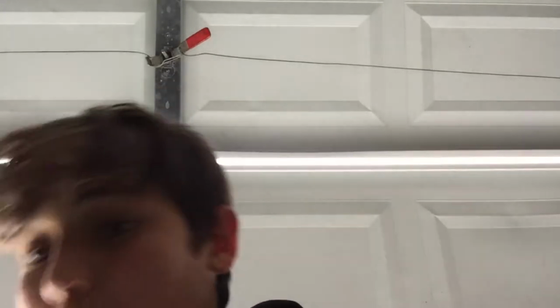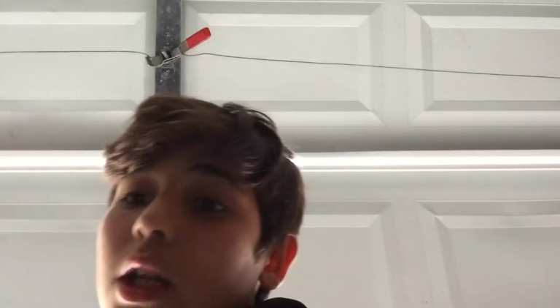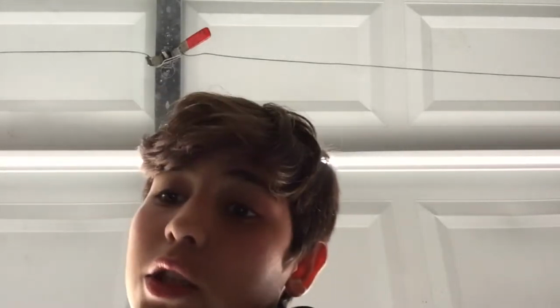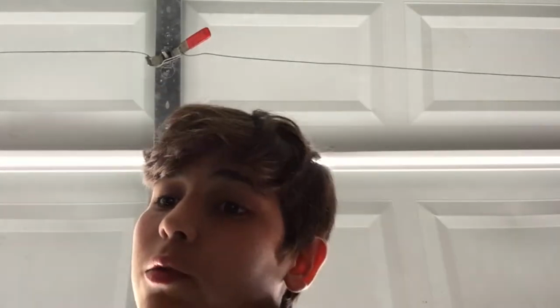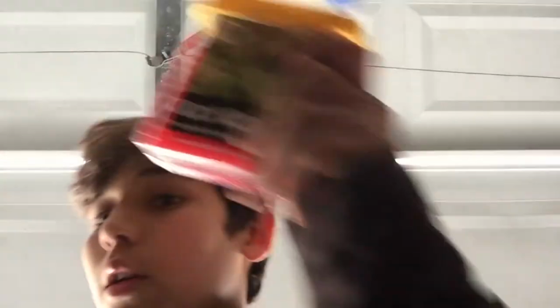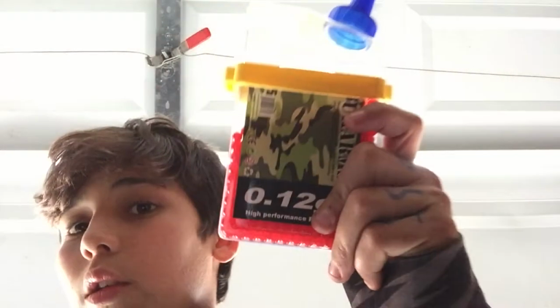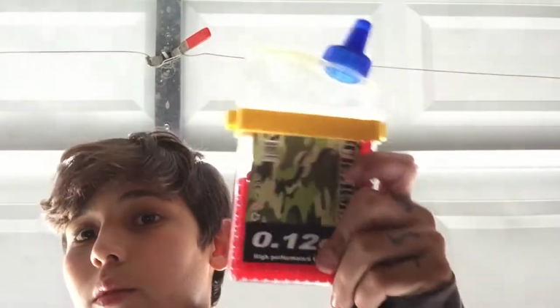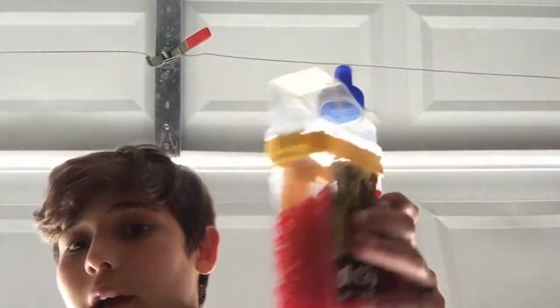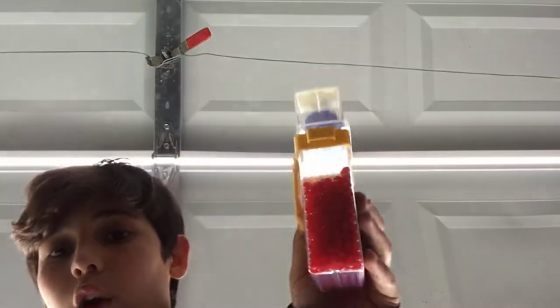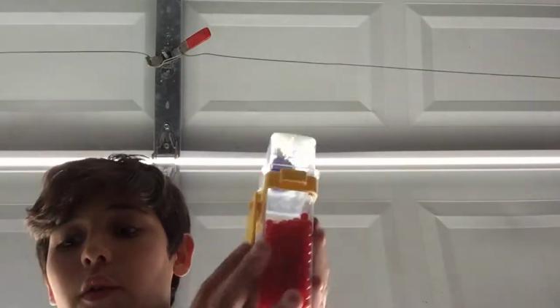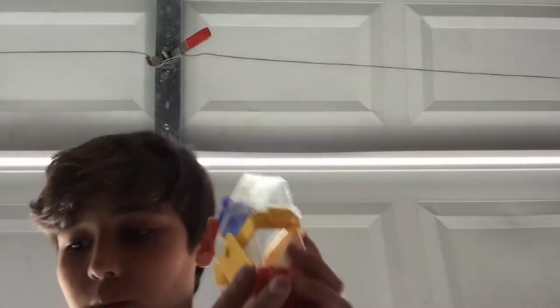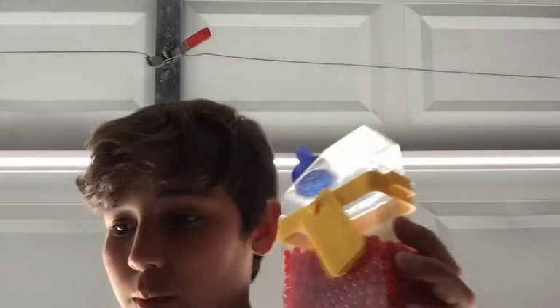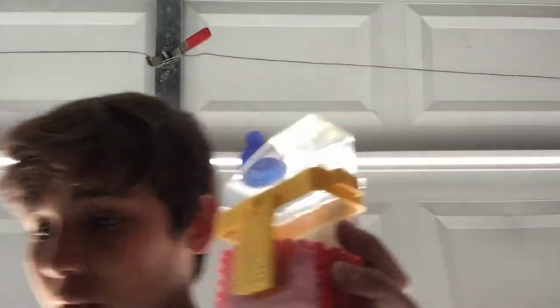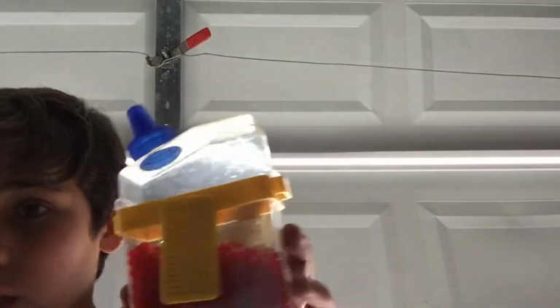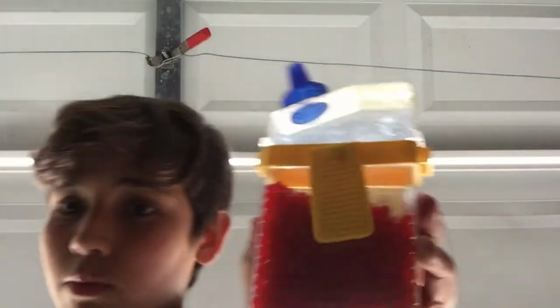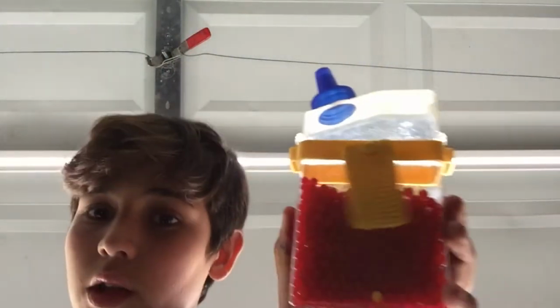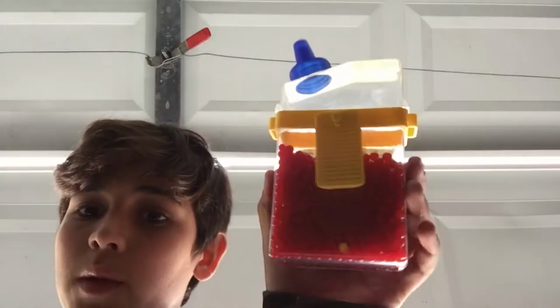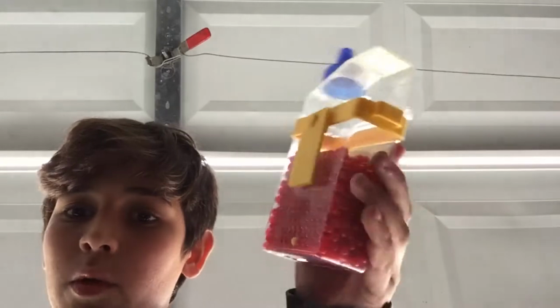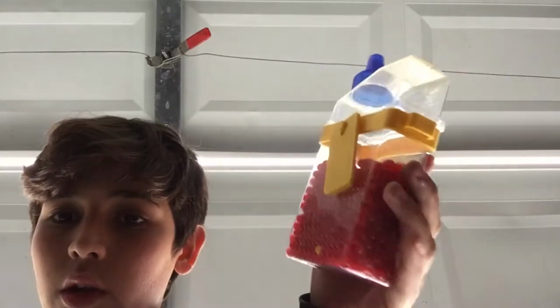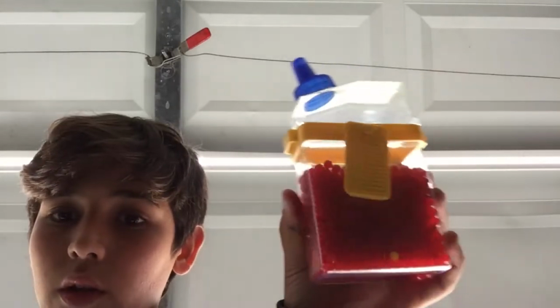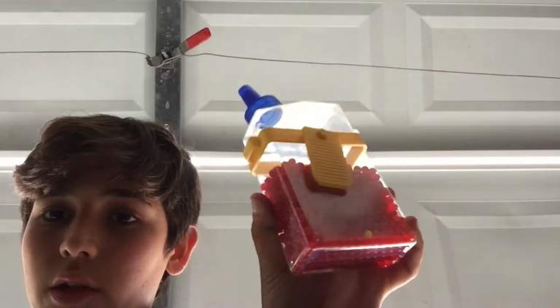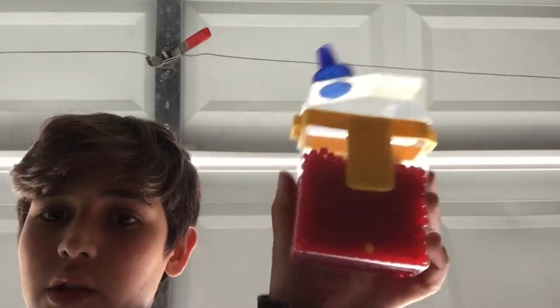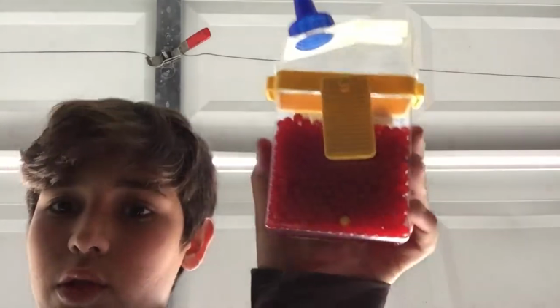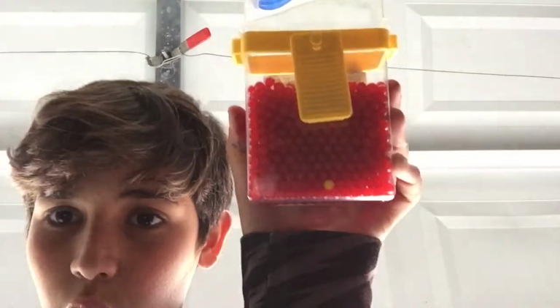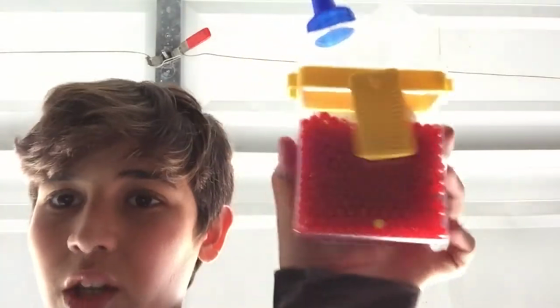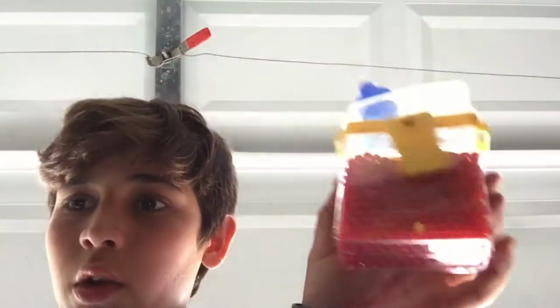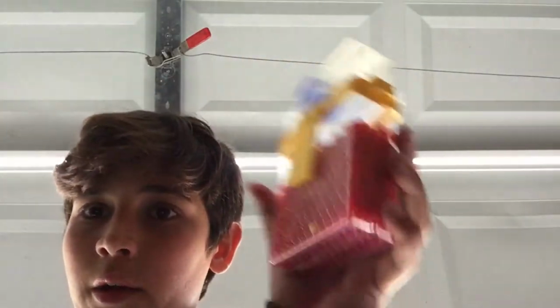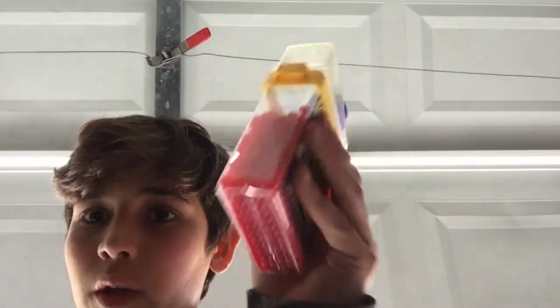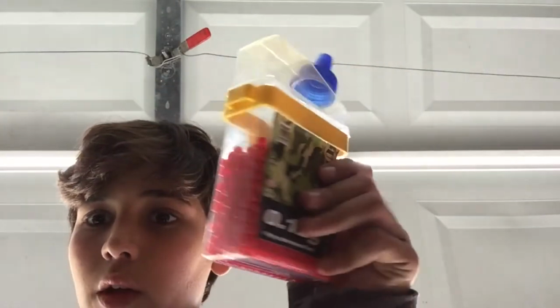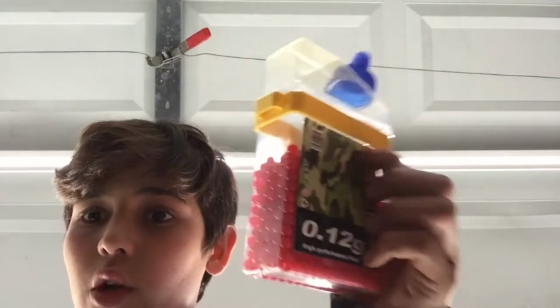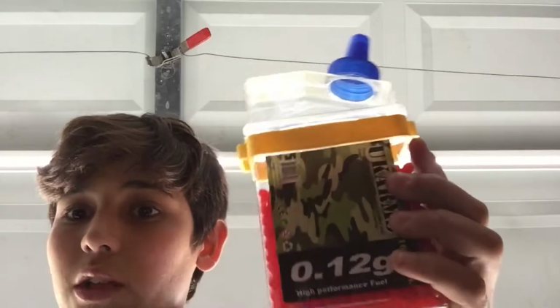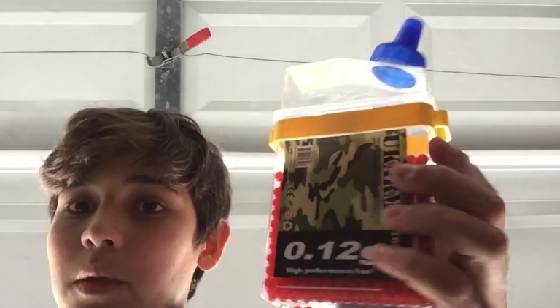I bought some BBs in LA too. My uncle got them for me — he has a bunch of BB guns — but his BB guns broke. As you can see there's only one yellow one in there.